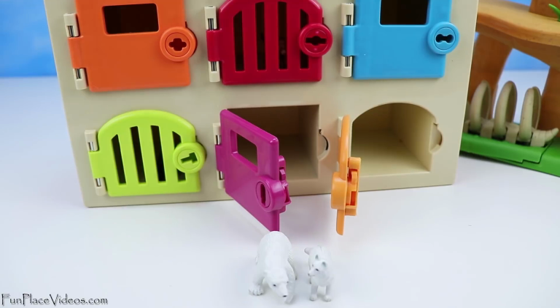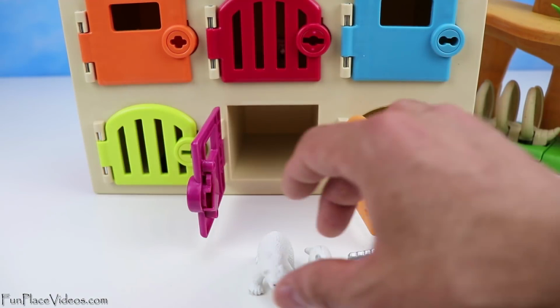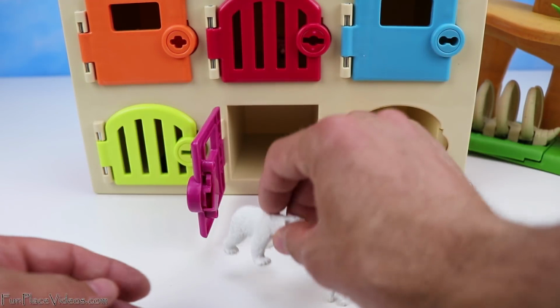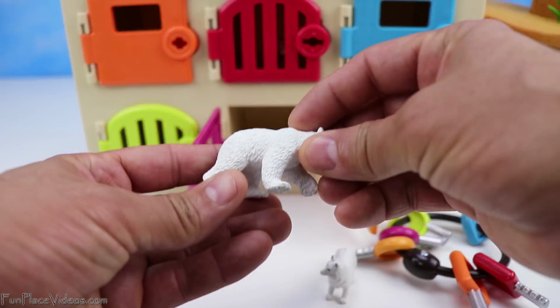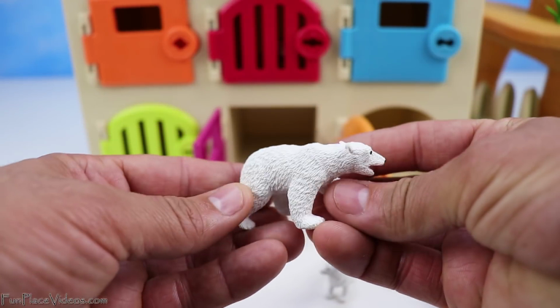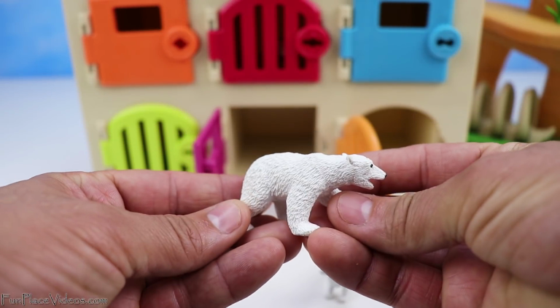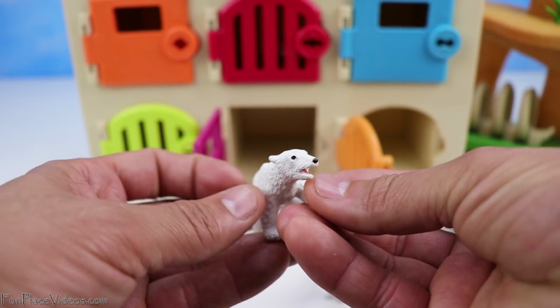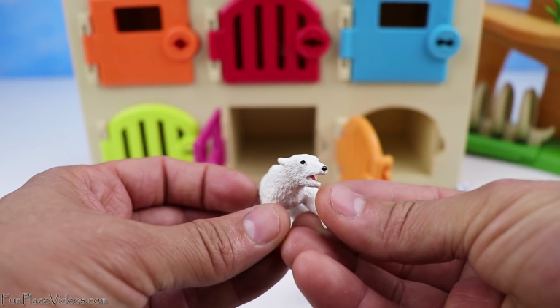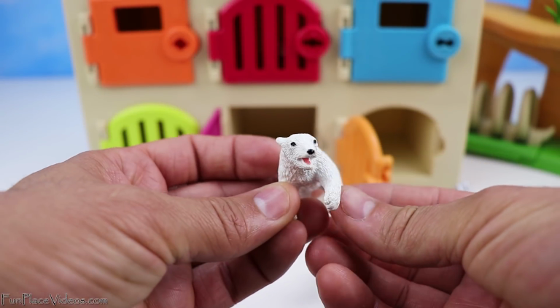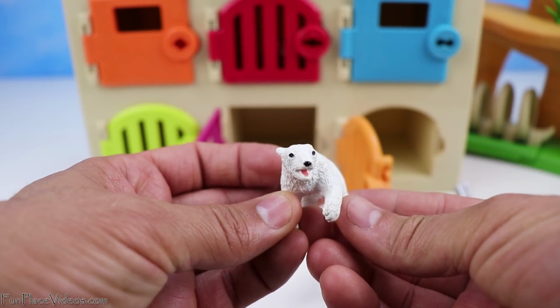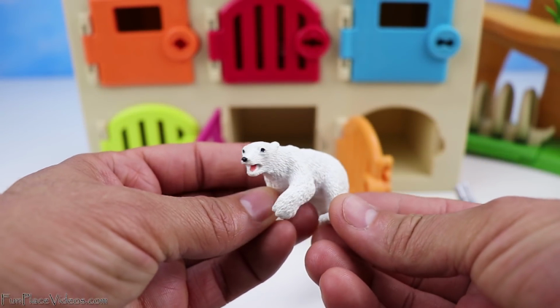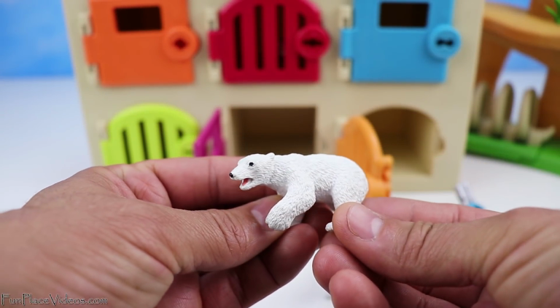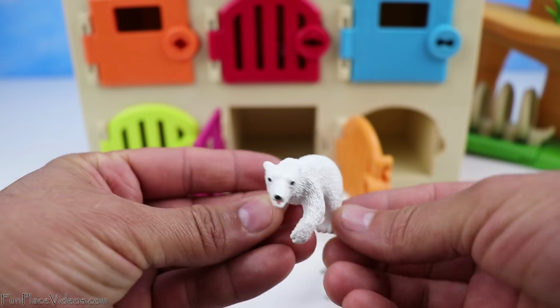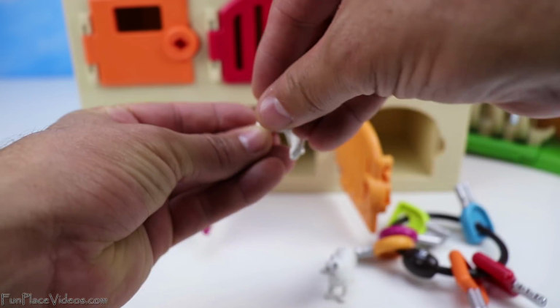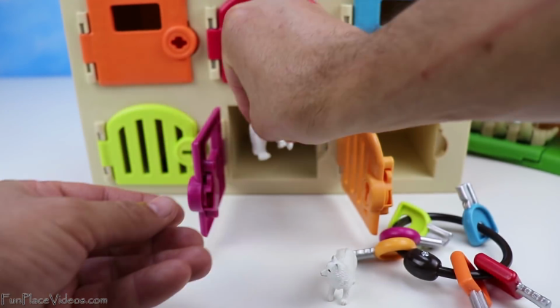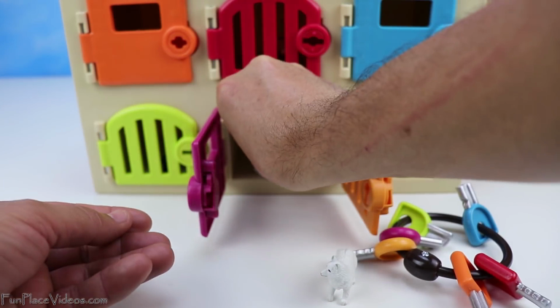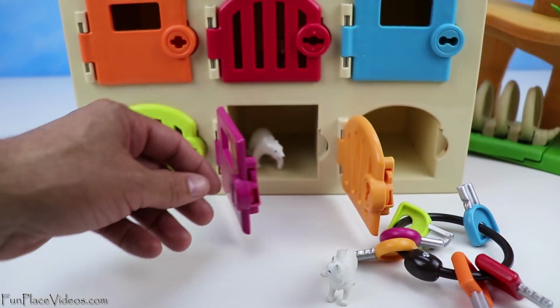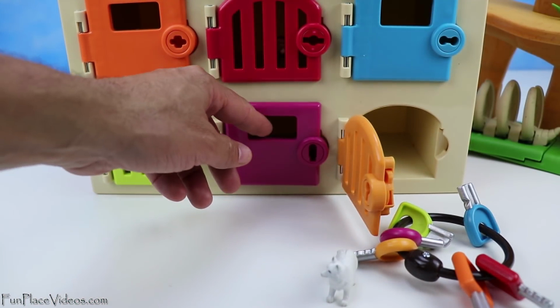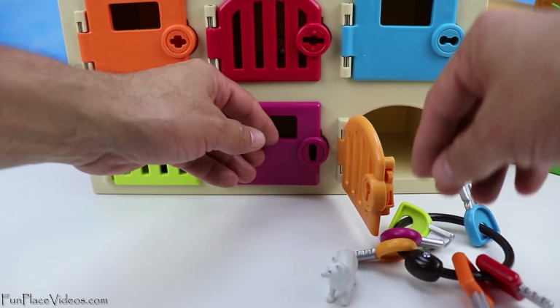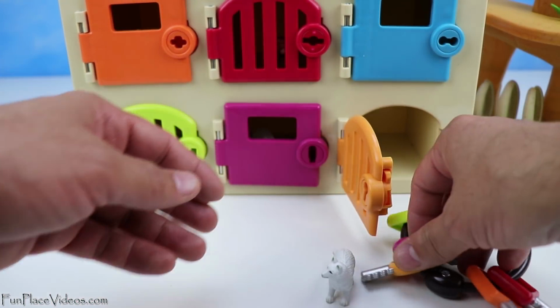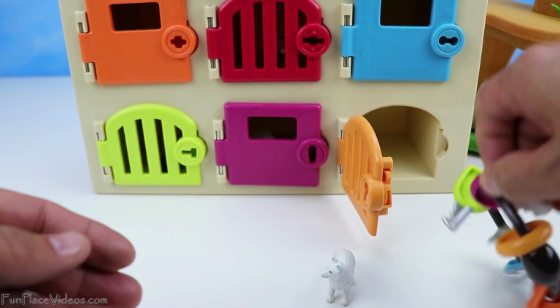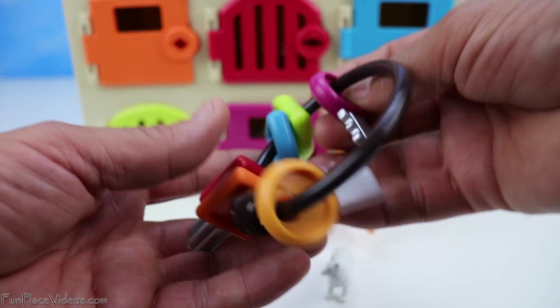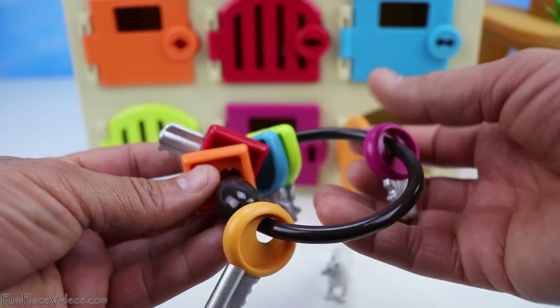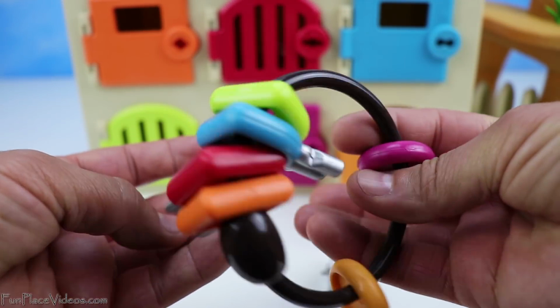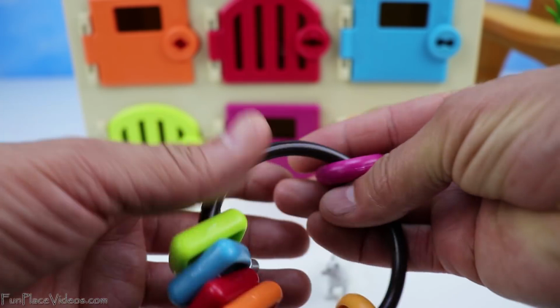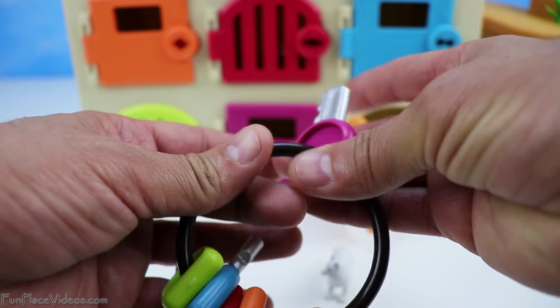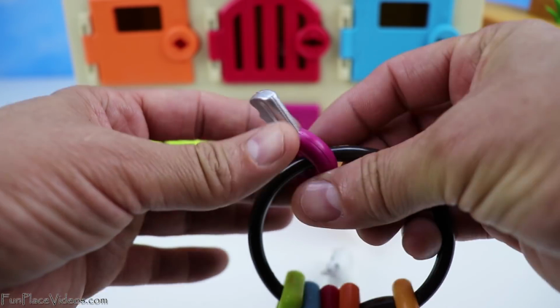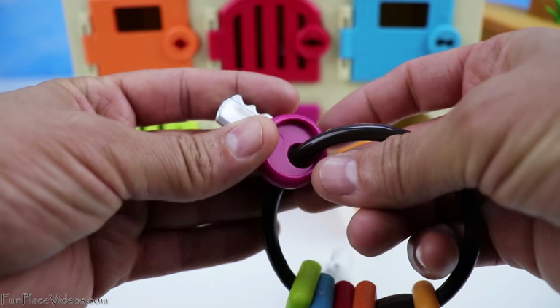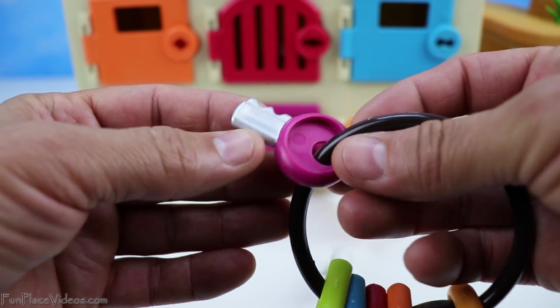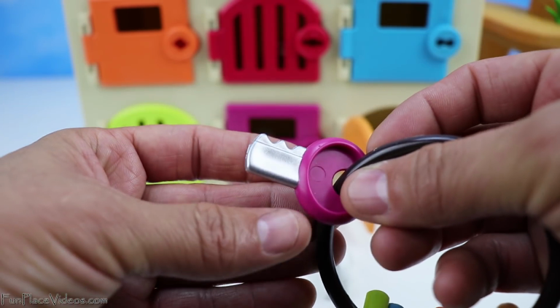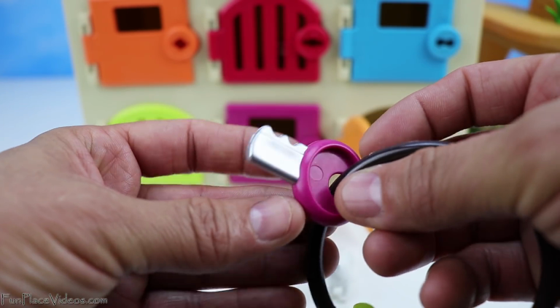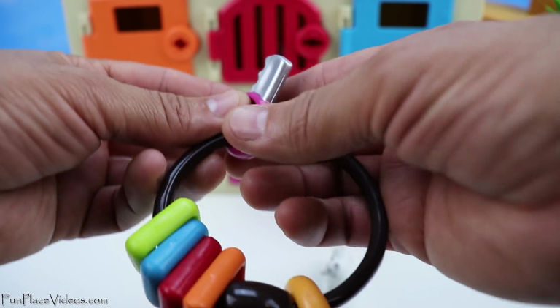Now we have a polar bear. Let's put him behind the pink door. And here's the pink key. Time to lock it.